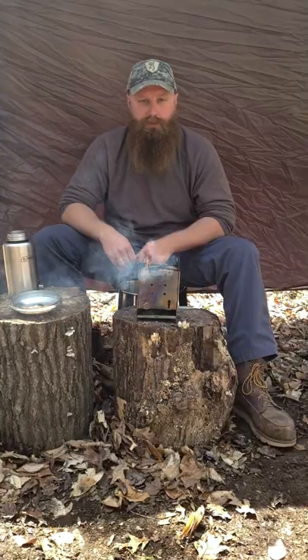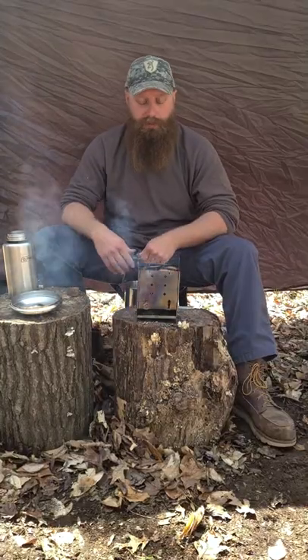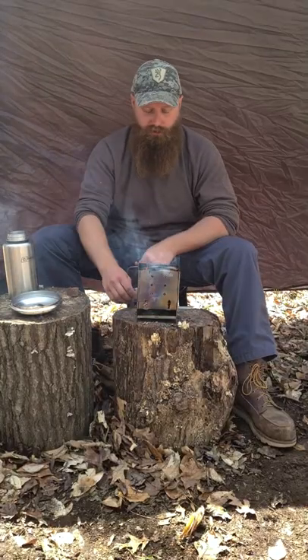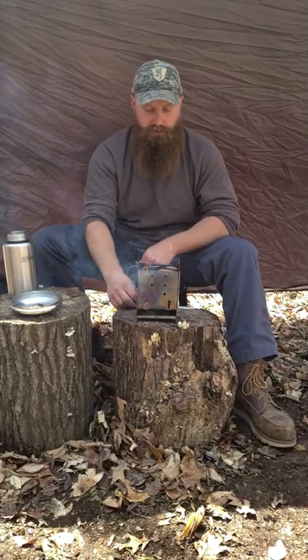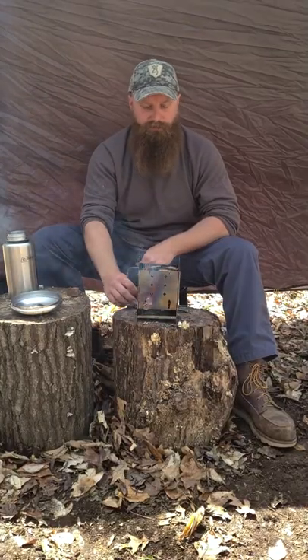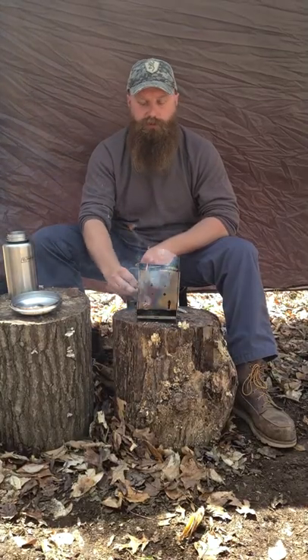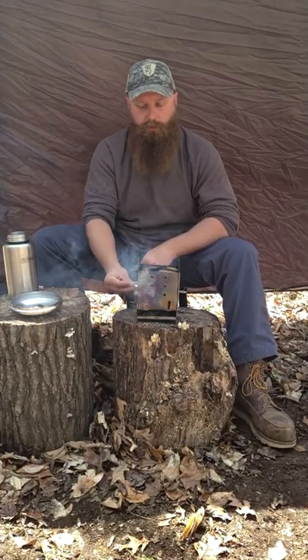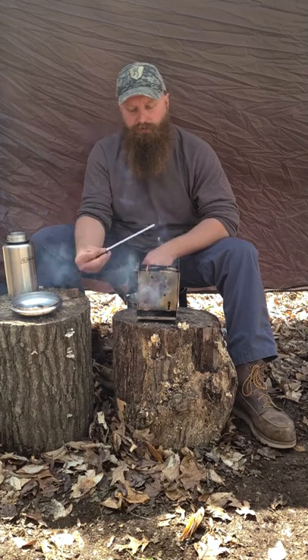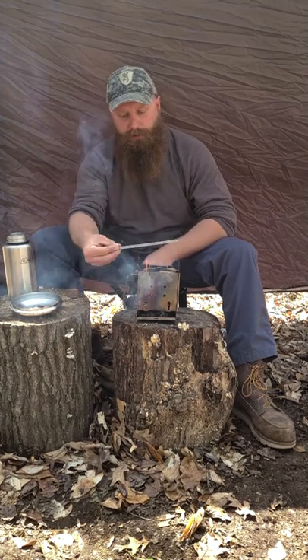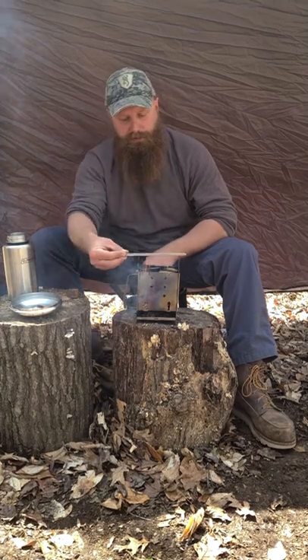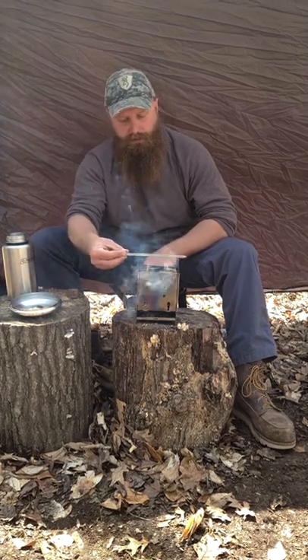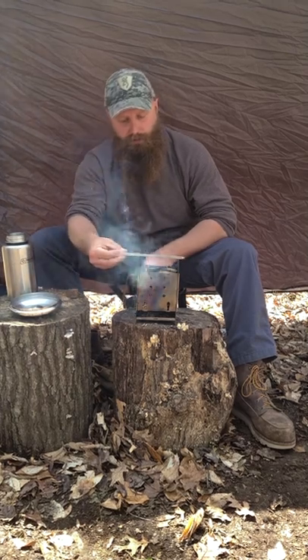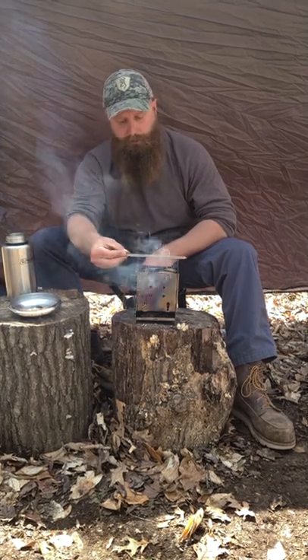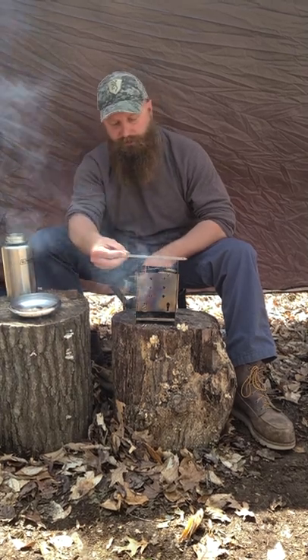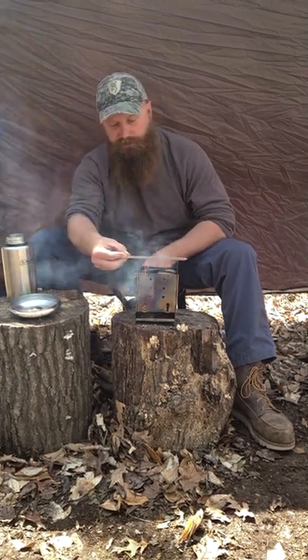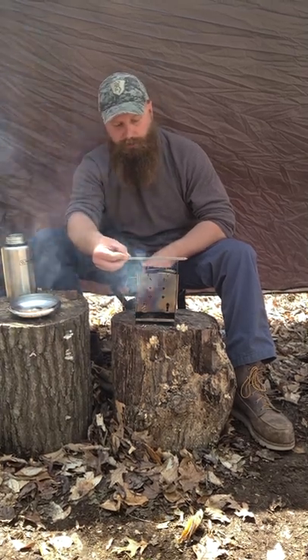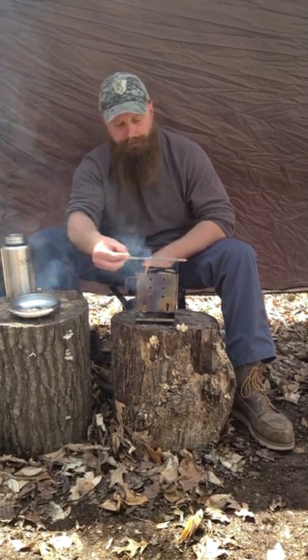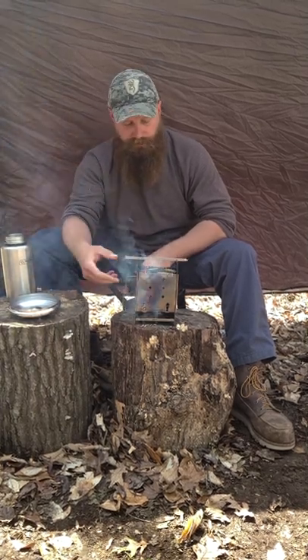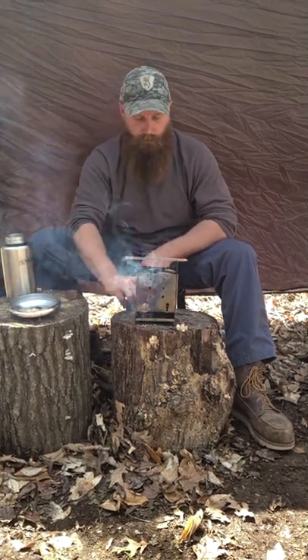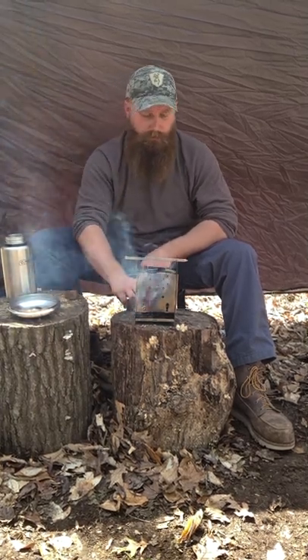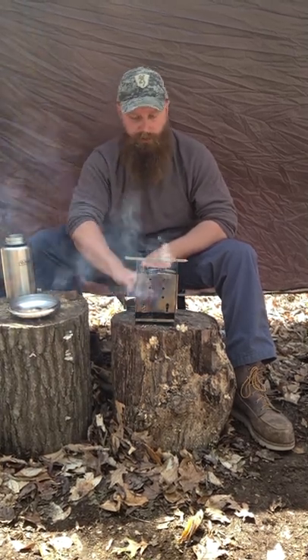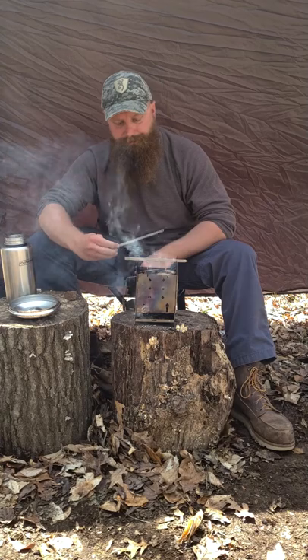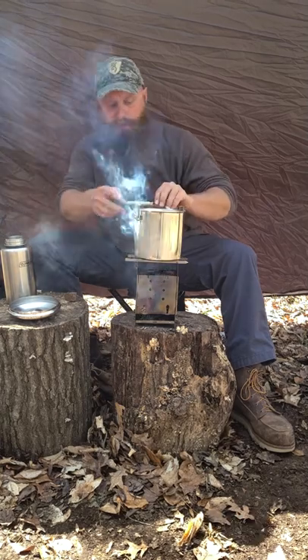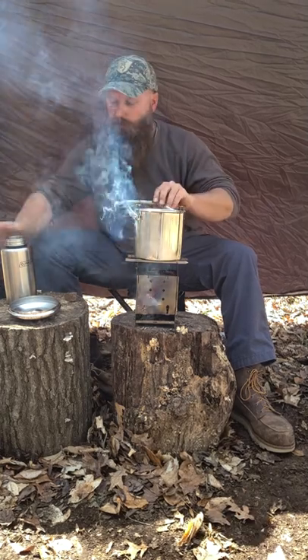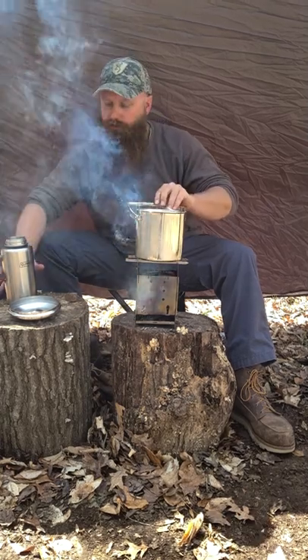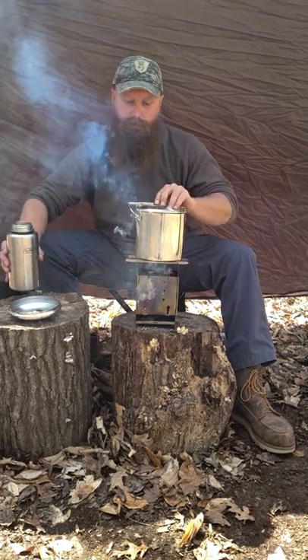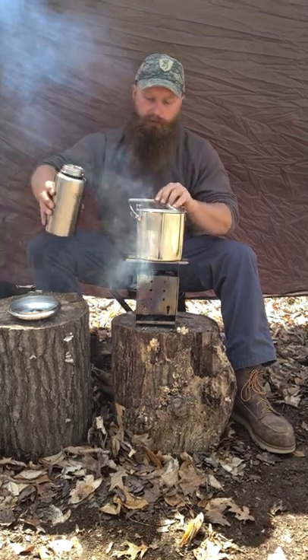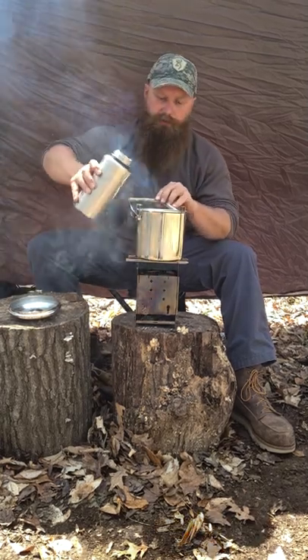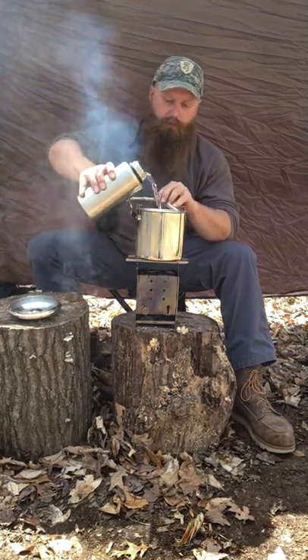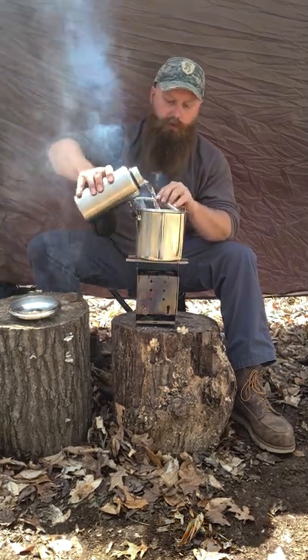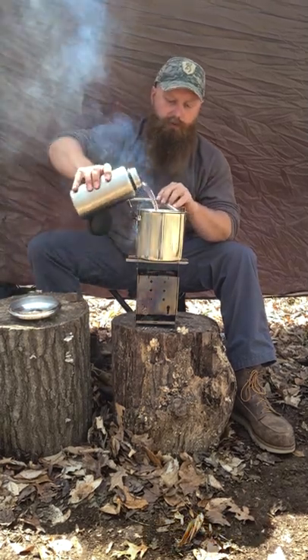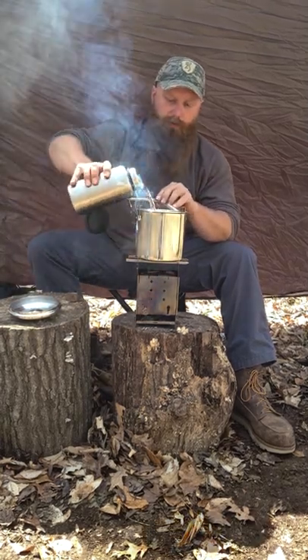We got our Swedish fire torch going in our firebox here. We'll go ahead and put some fire sticks up here — this will hold our bush pot. Add some water to it, we'll get this water boiling and make a nice pot of soup.